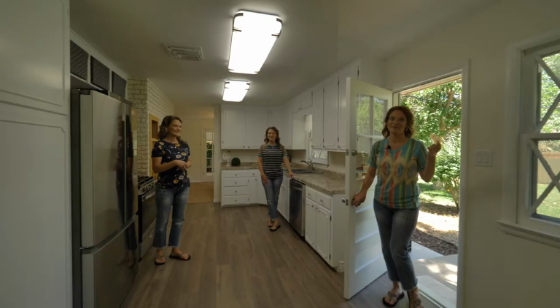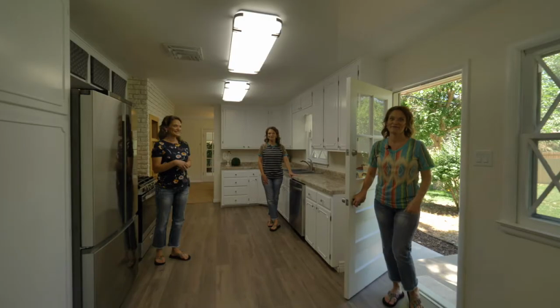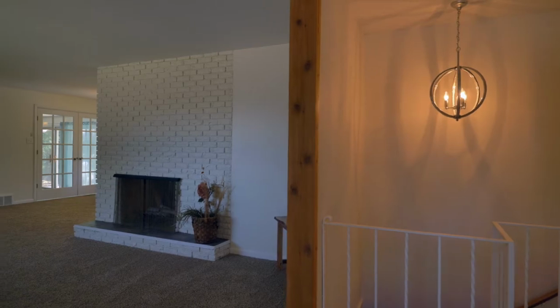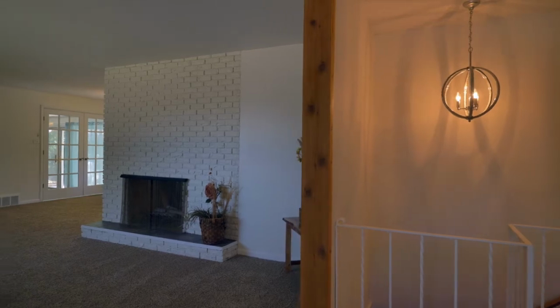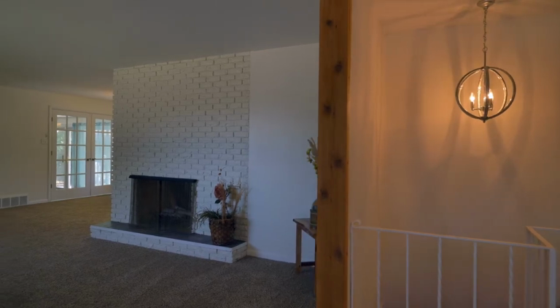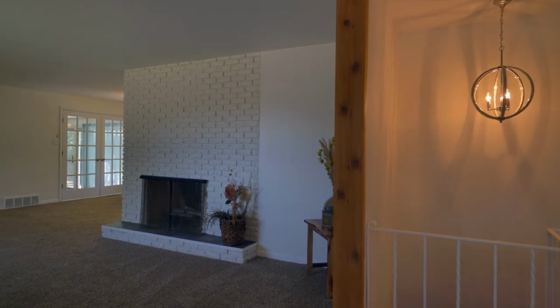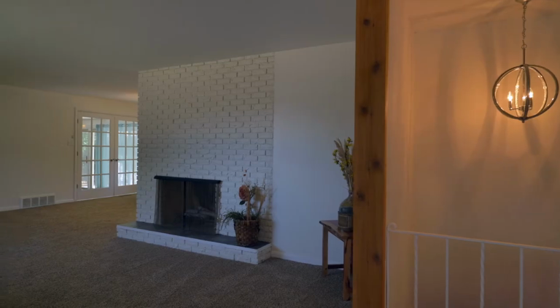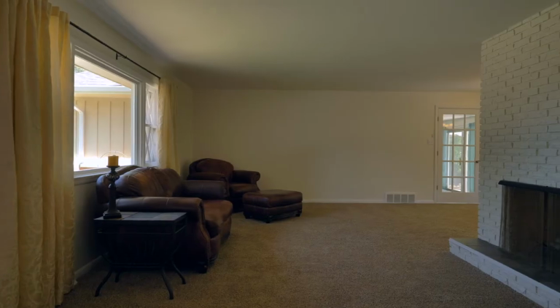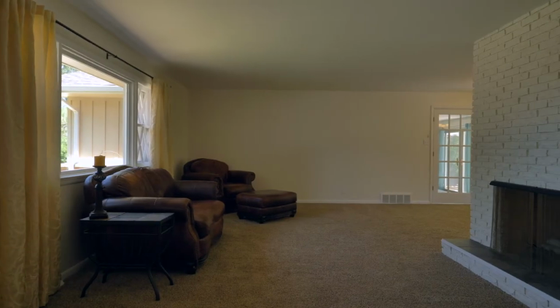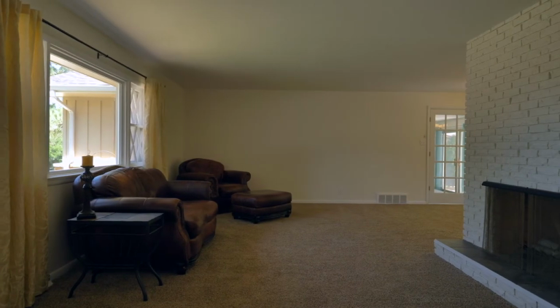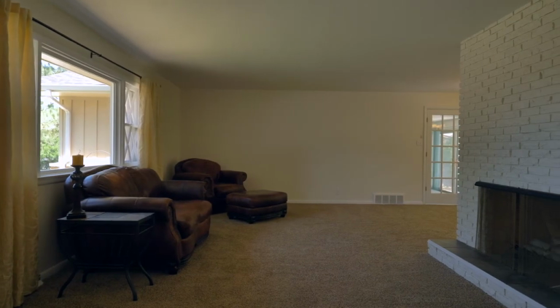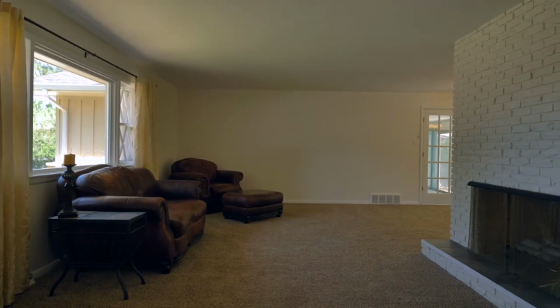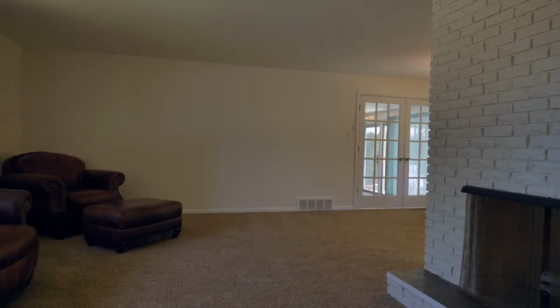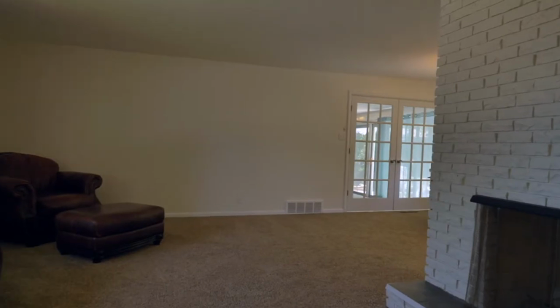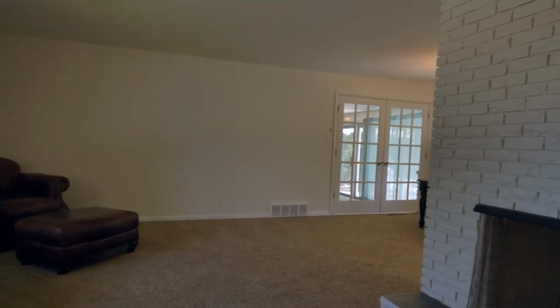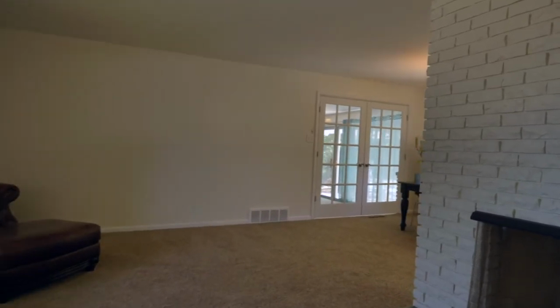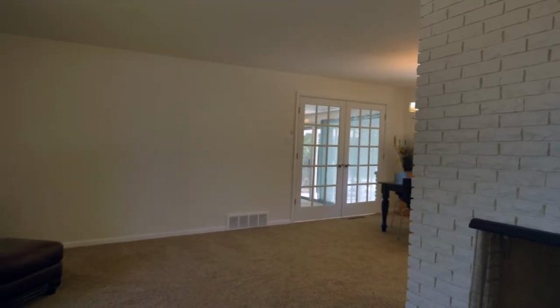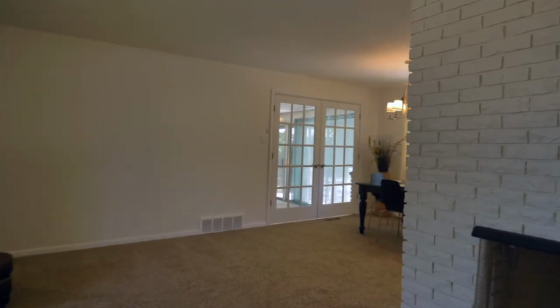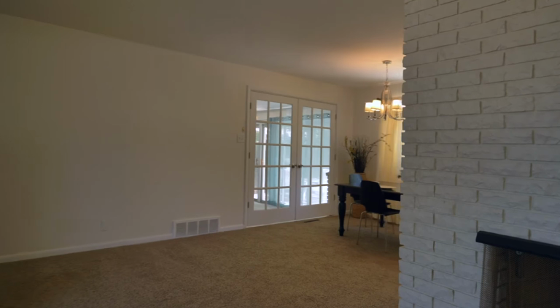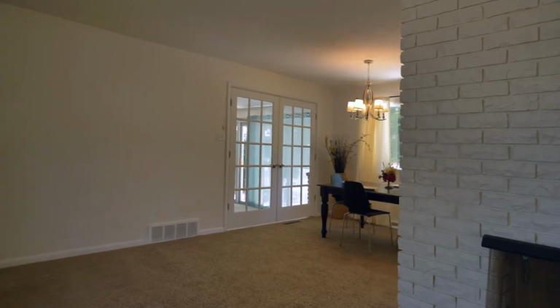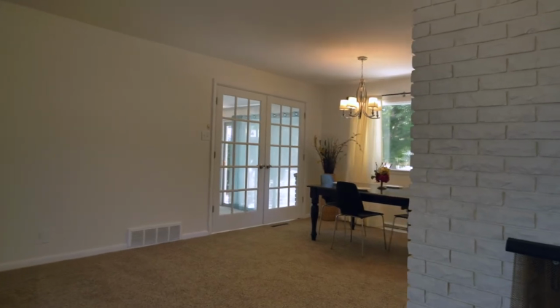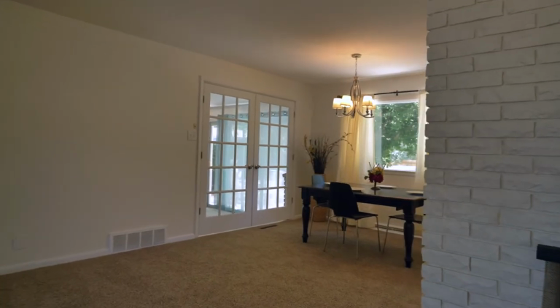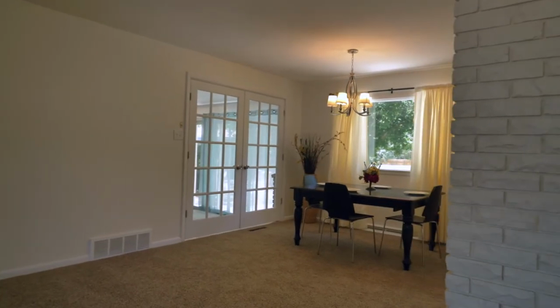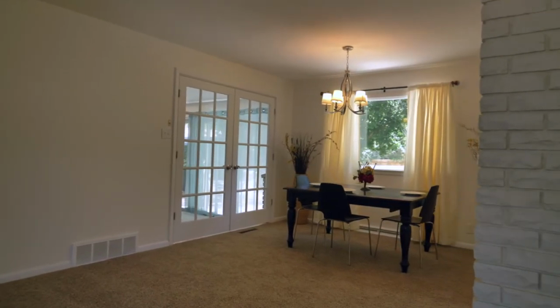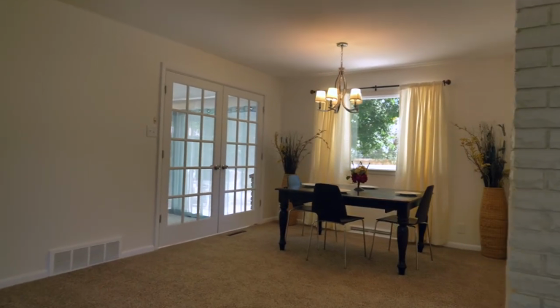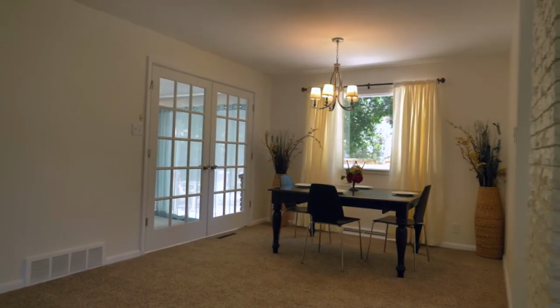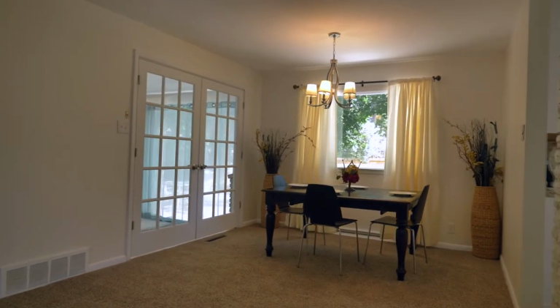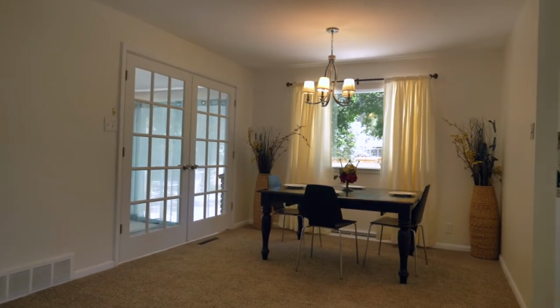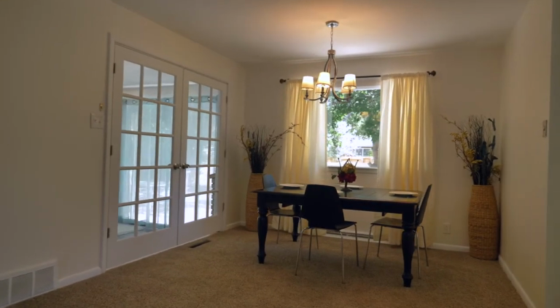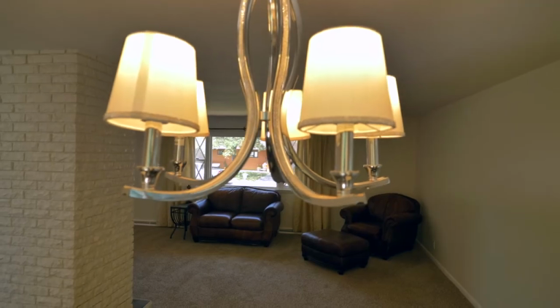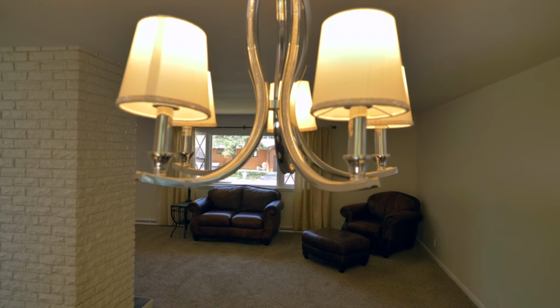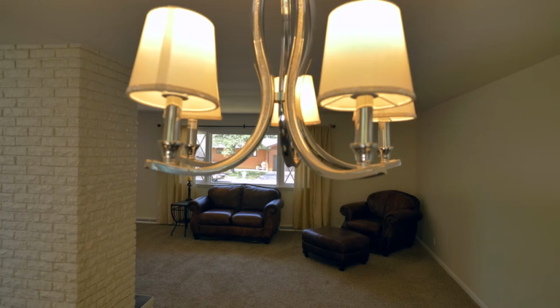Let's go into this spacious formal living room. The fireplace with the brick wraparound wall is the star of the show. This leads into the dining room that is large enough to hold any size table.